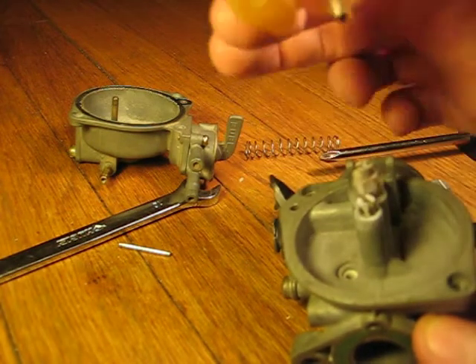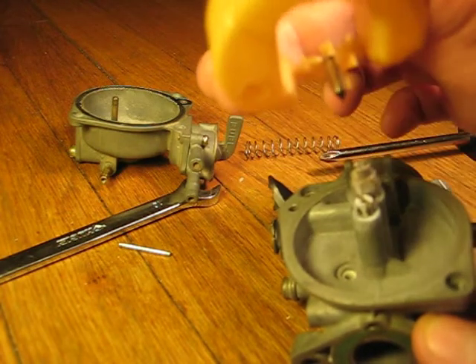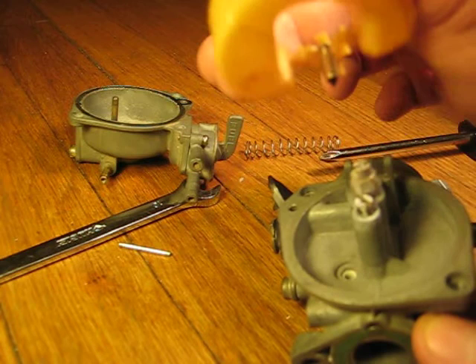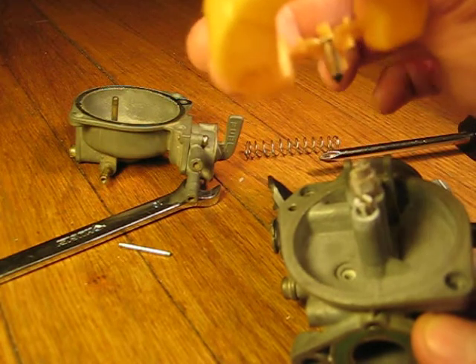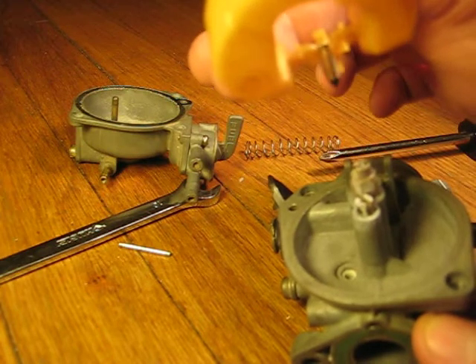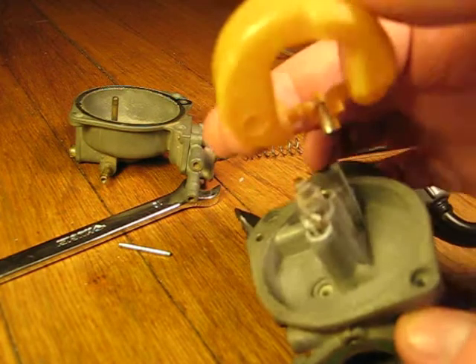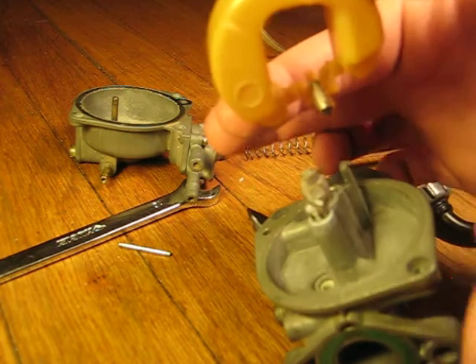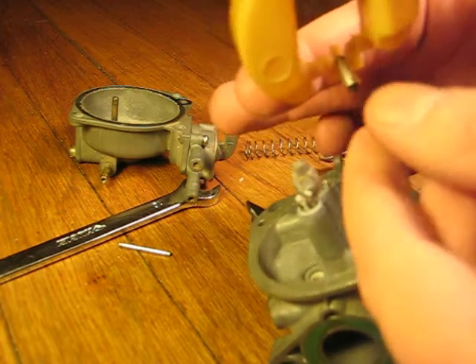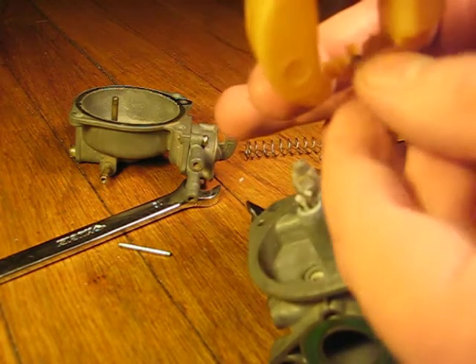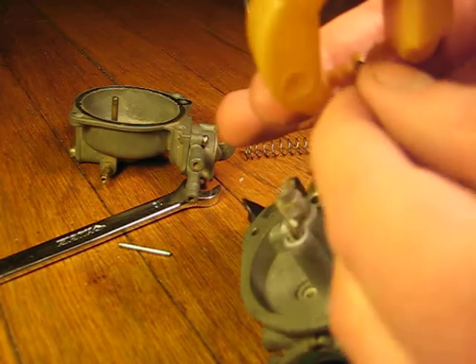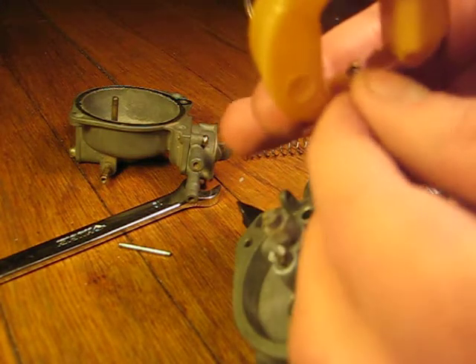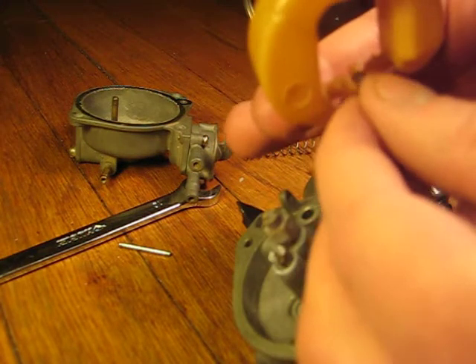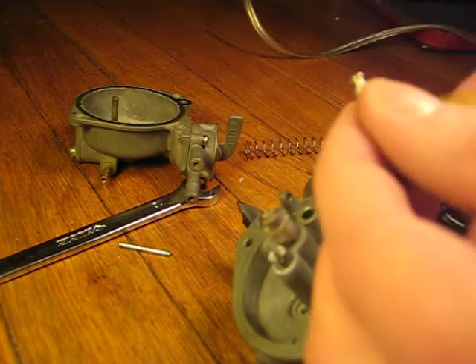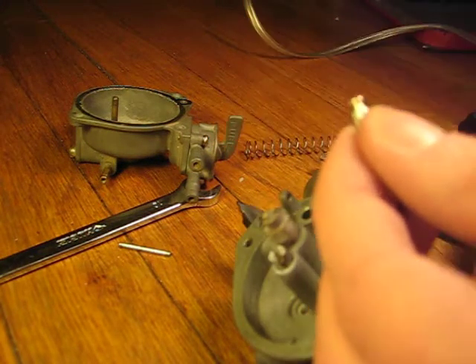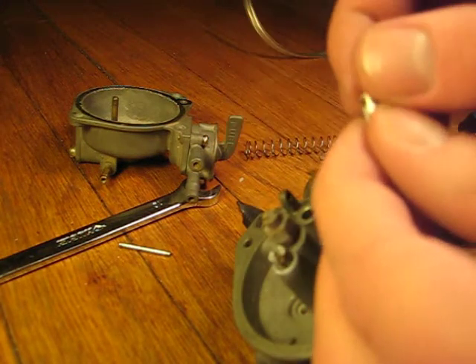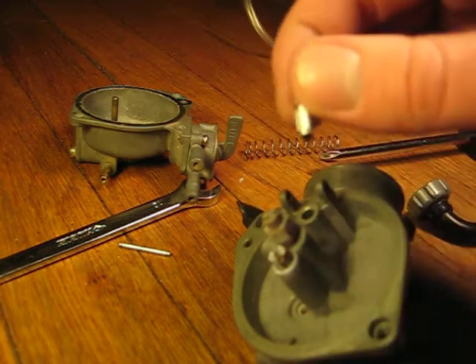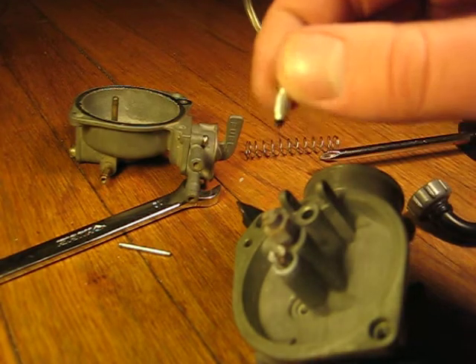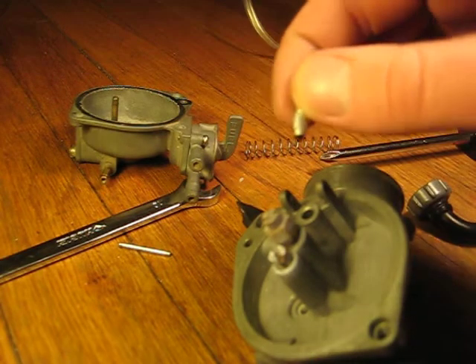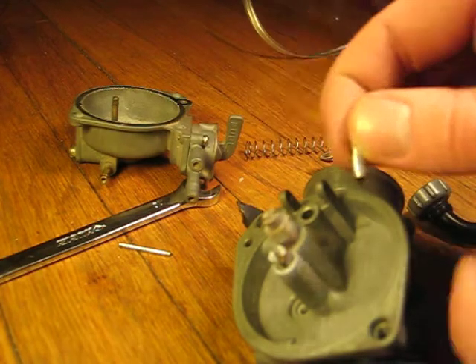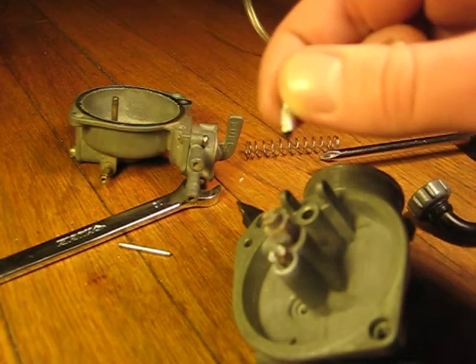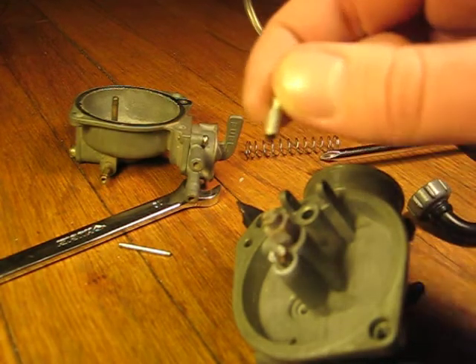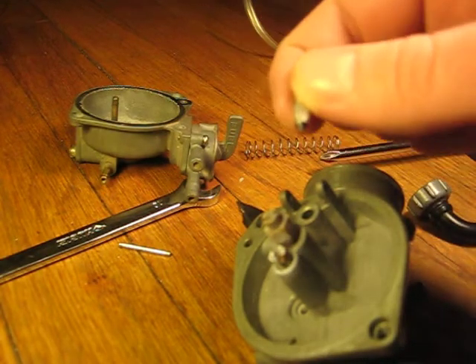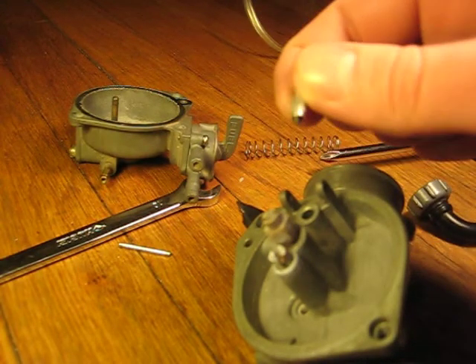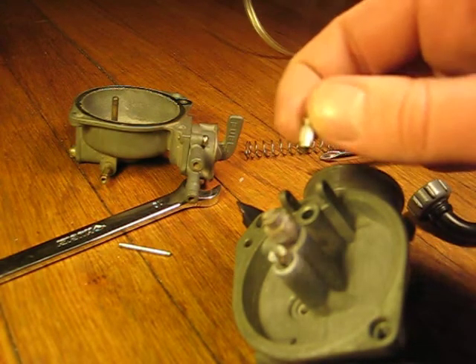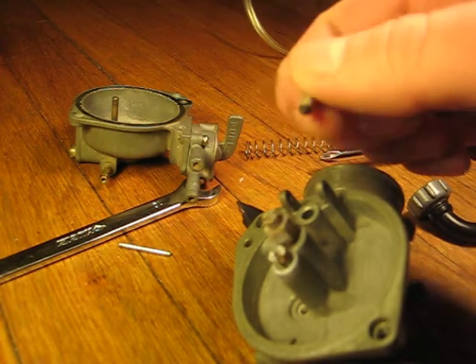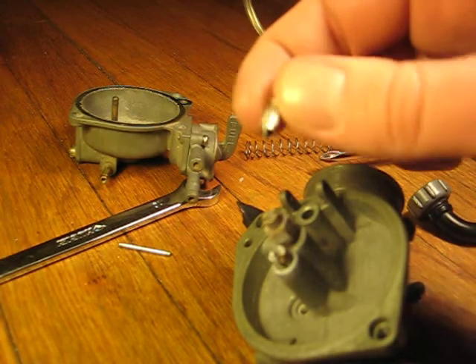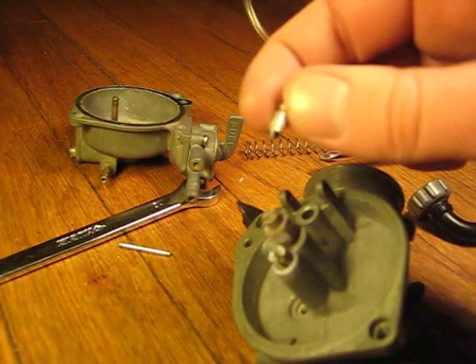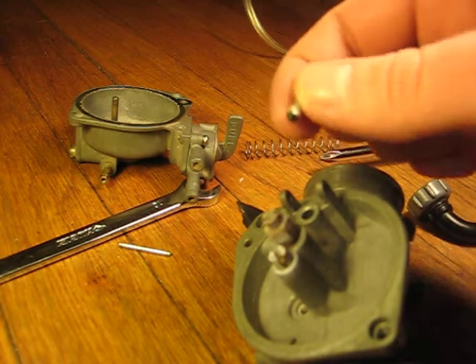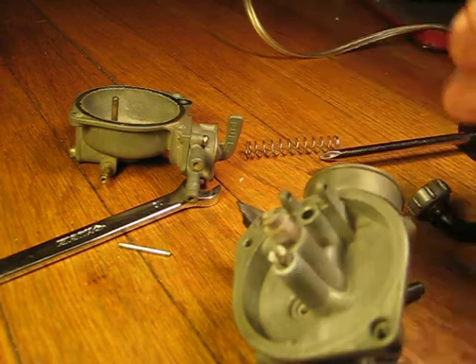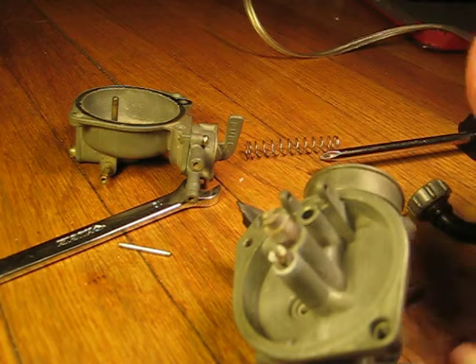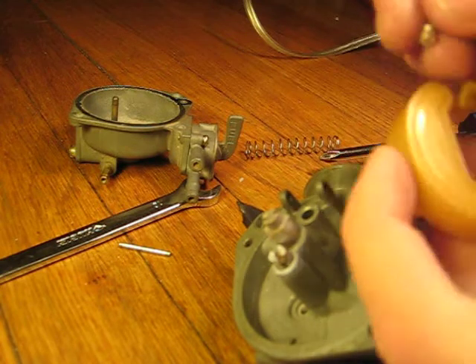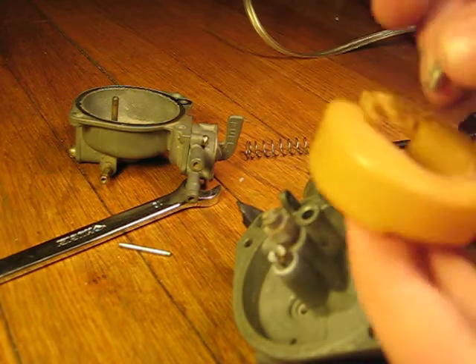You see that little thing hanging? This controls how much fuel comes into the float bowl. You just want to make sure this thing is clean and that it's hooked in correctly.